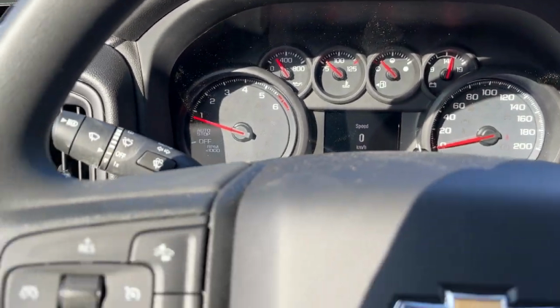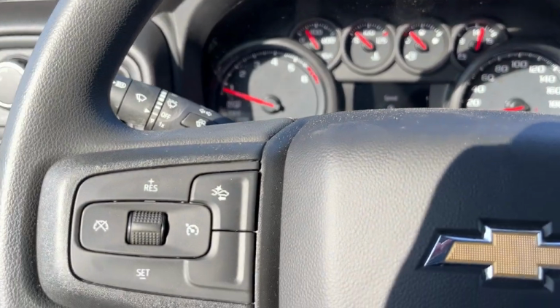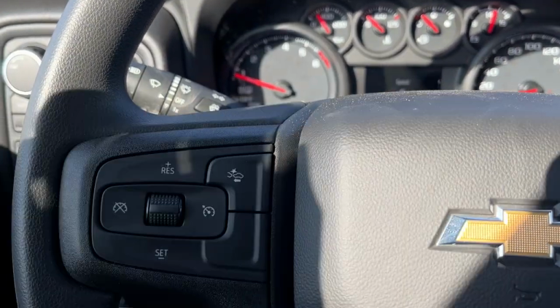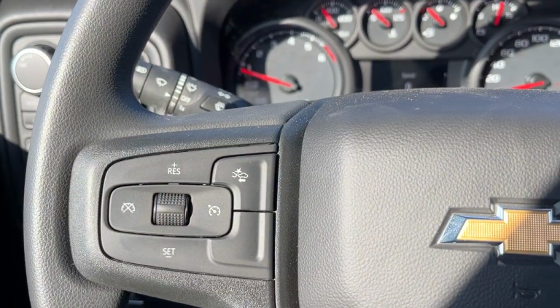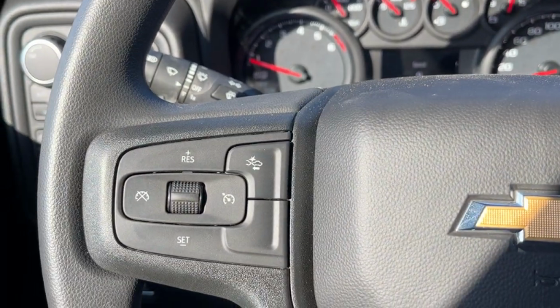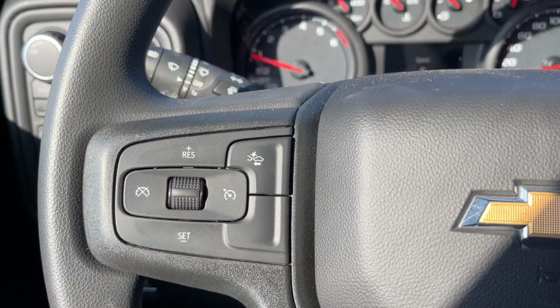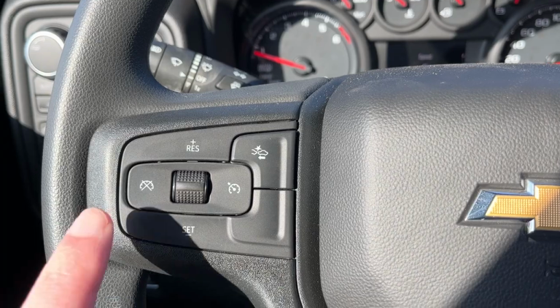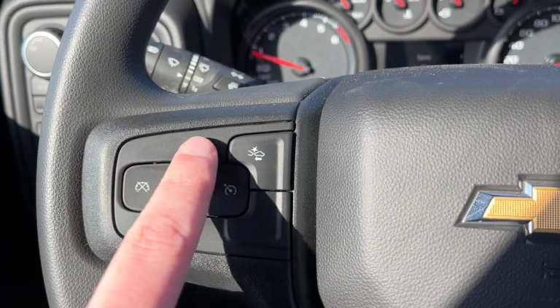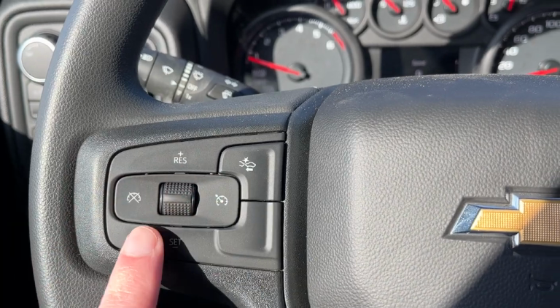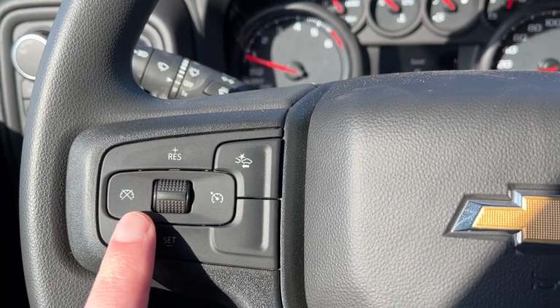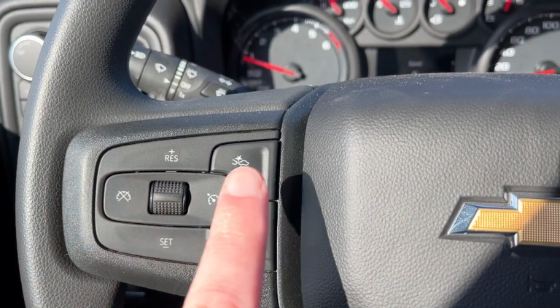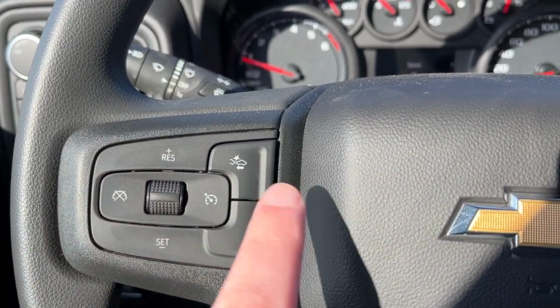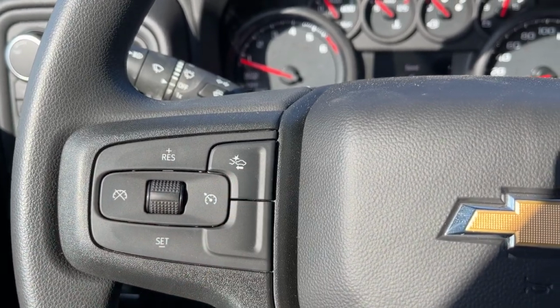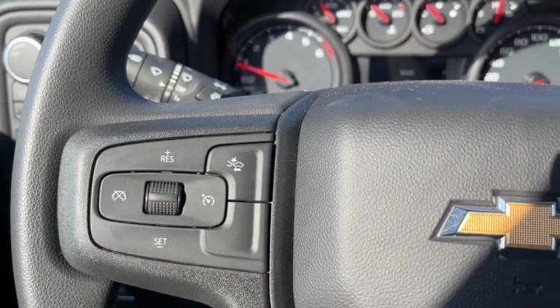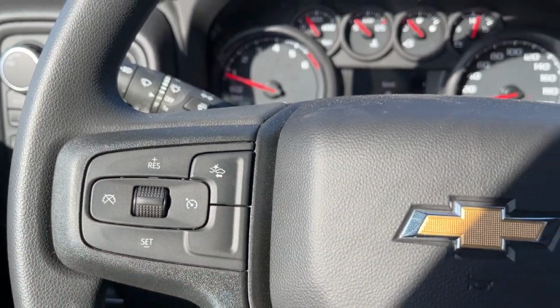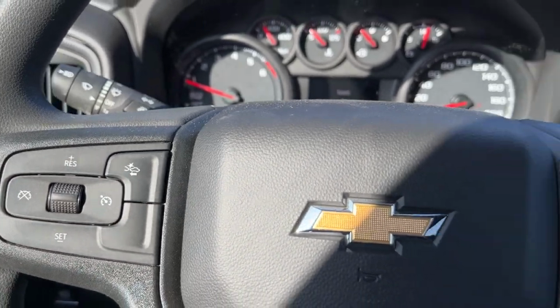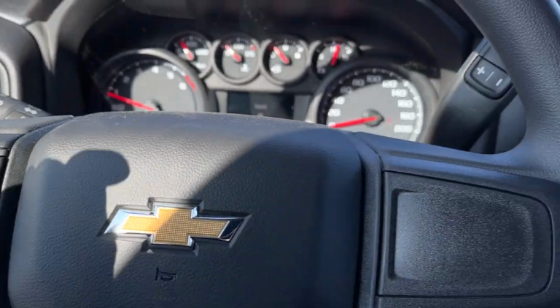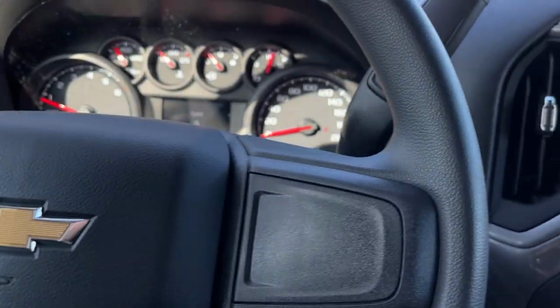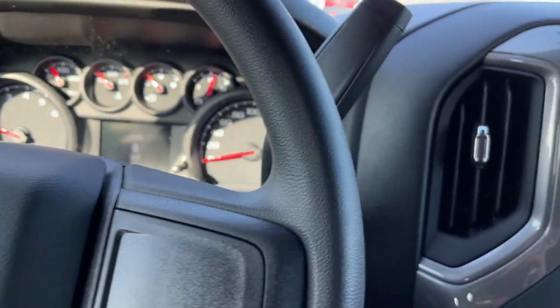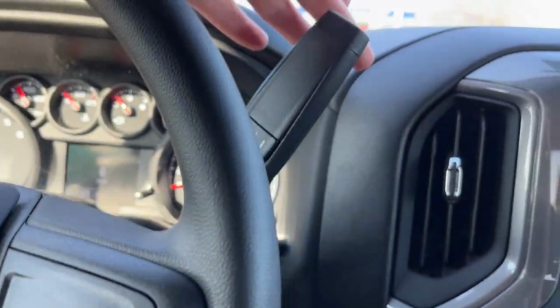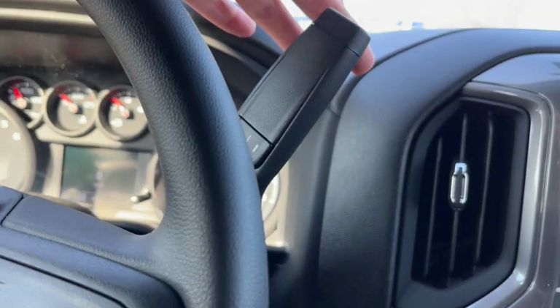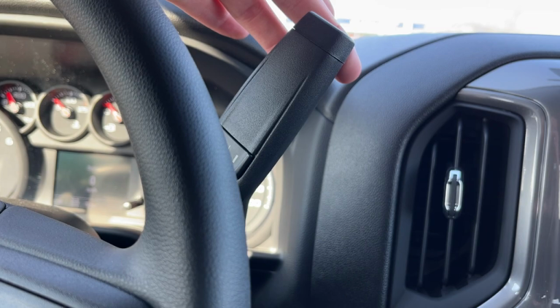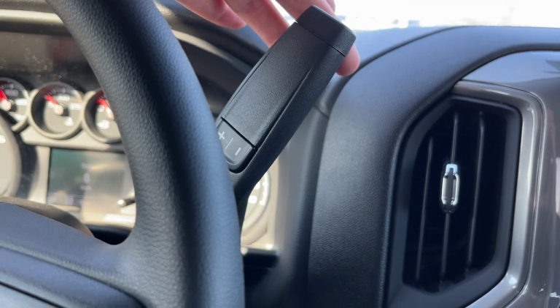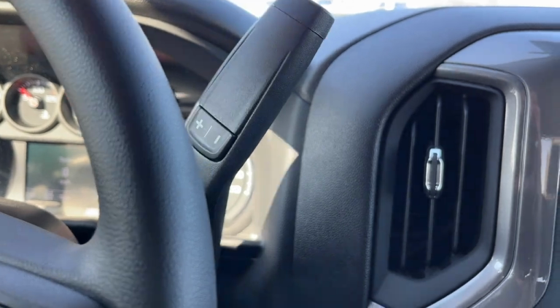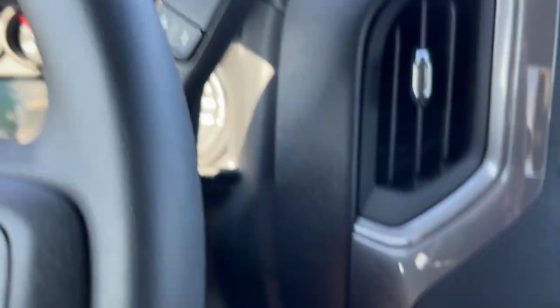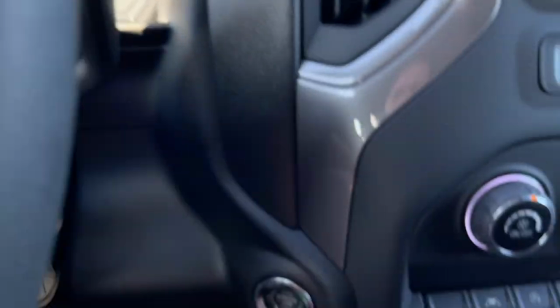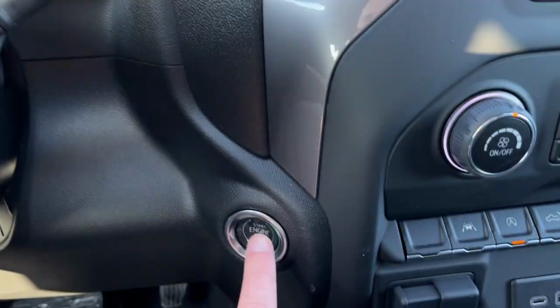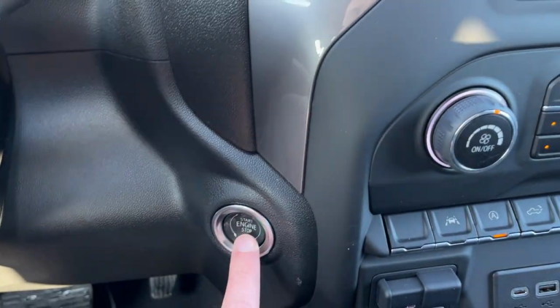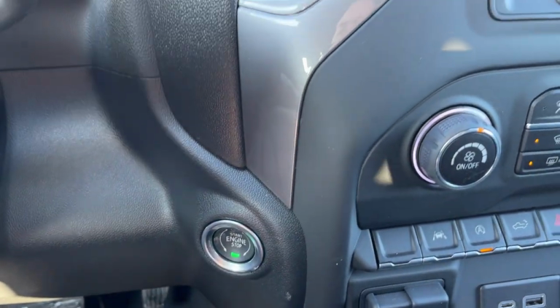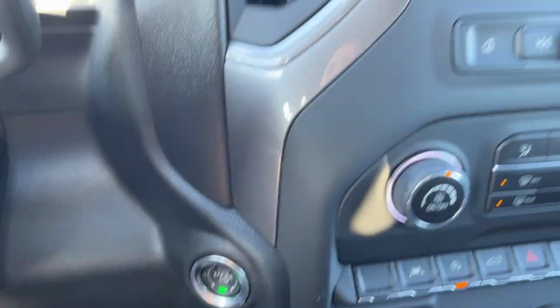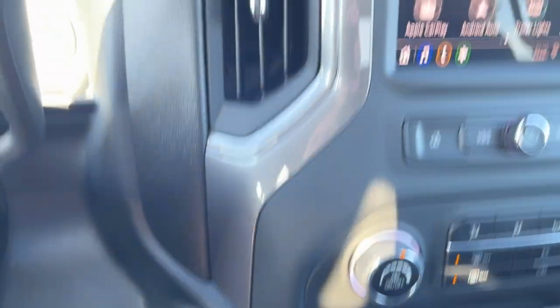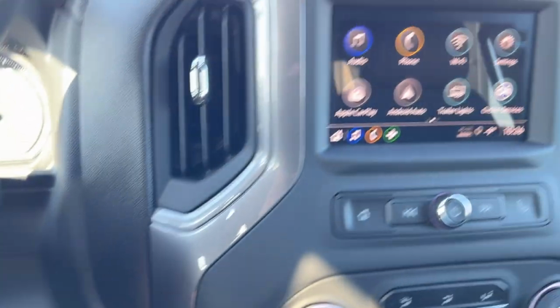Moving down to the left-hand side of the steering wheel we have our cruise settings and forward collision alert. On the right-hand side behind we have our column shifter, as well as a push-to-start ignition.